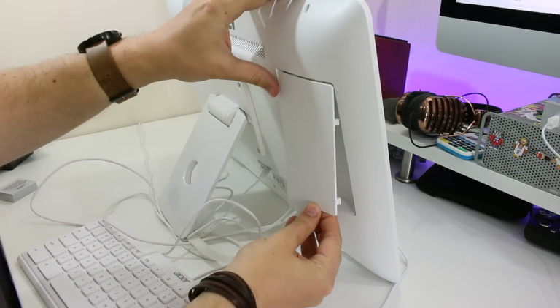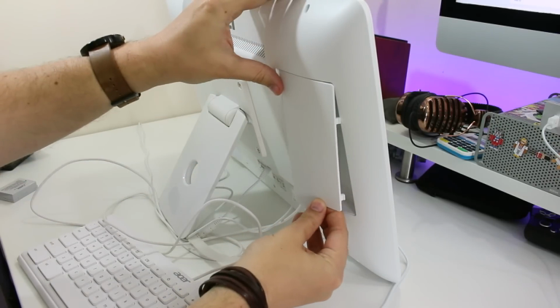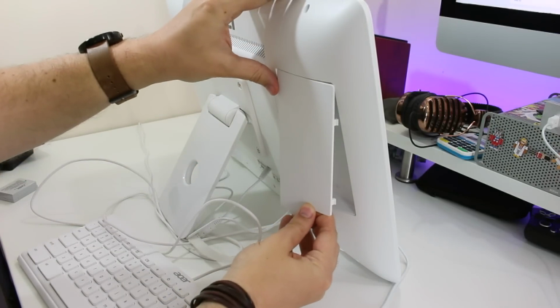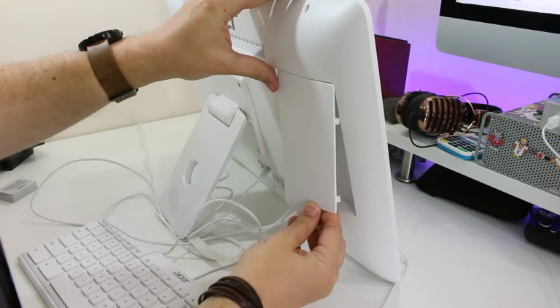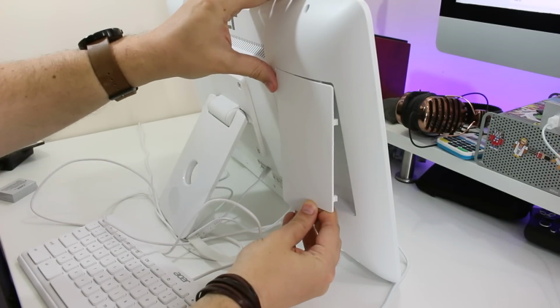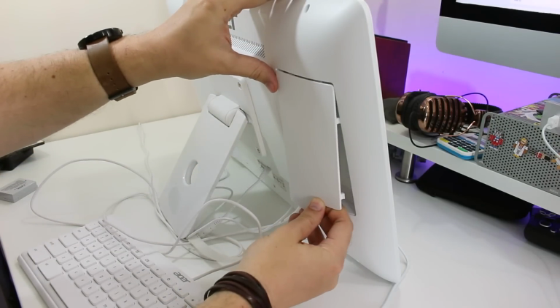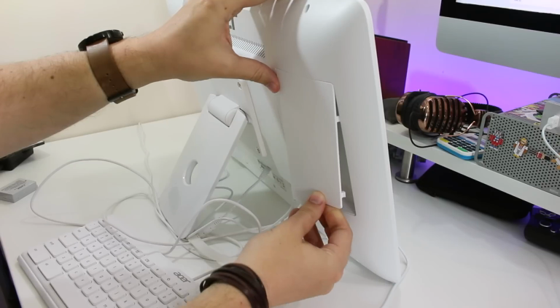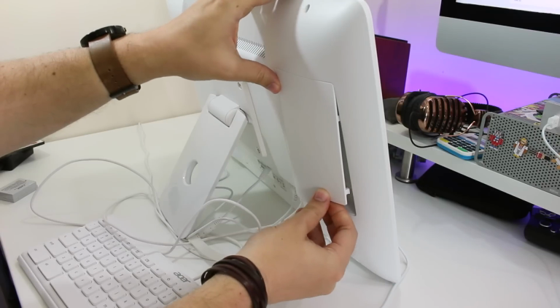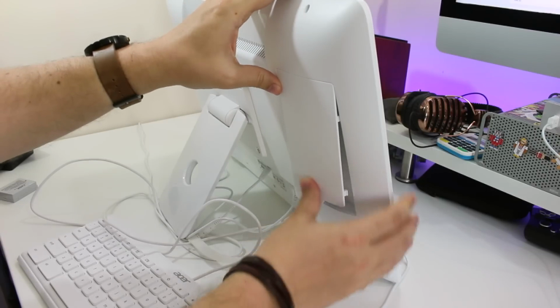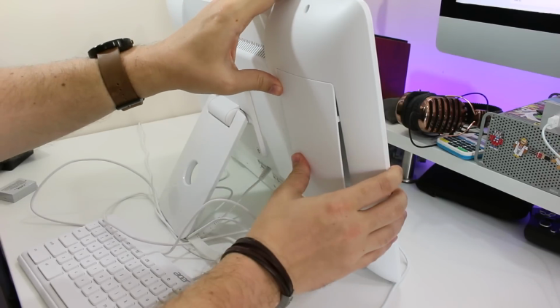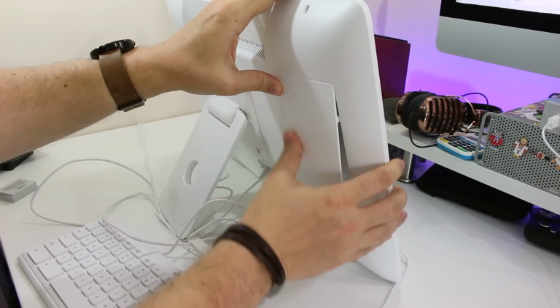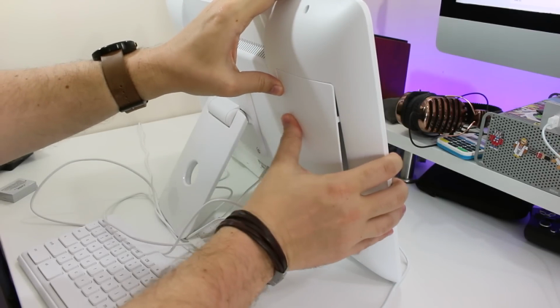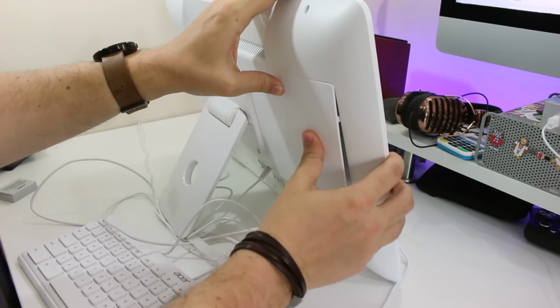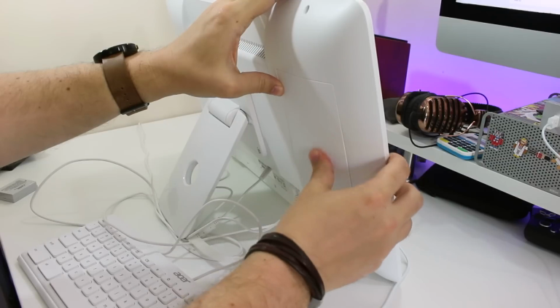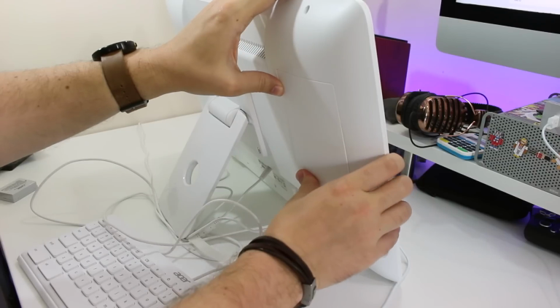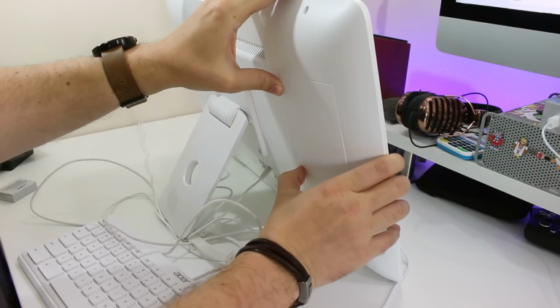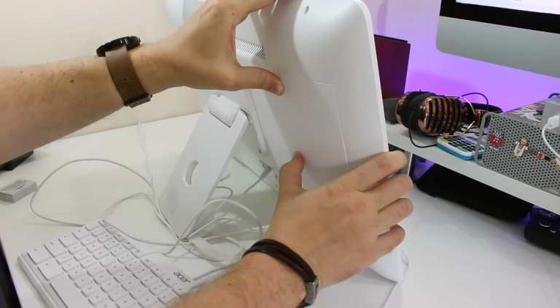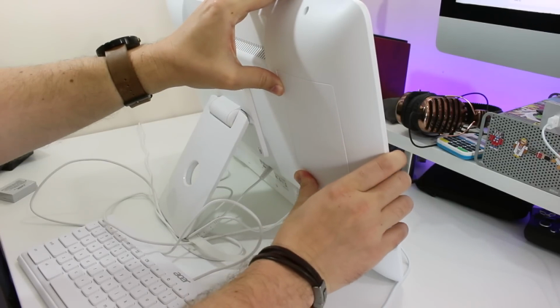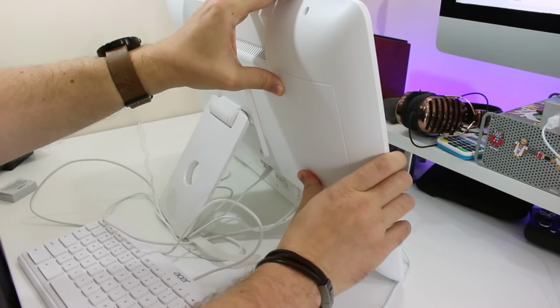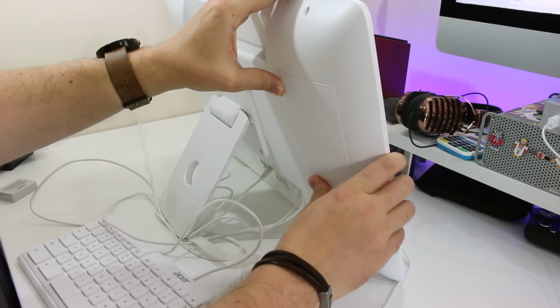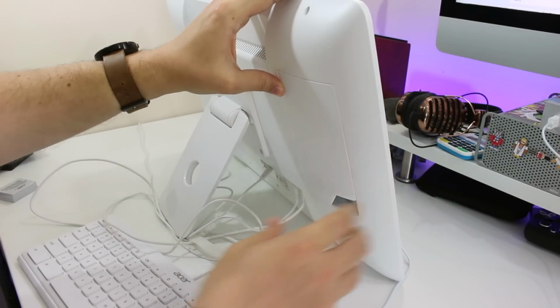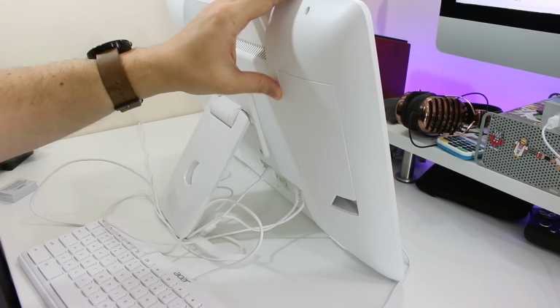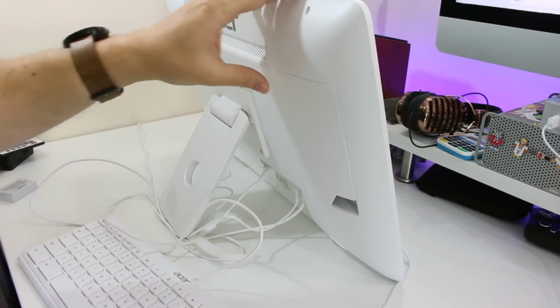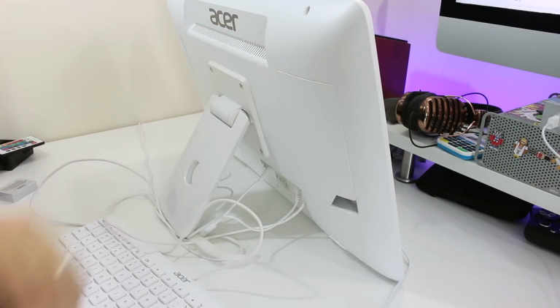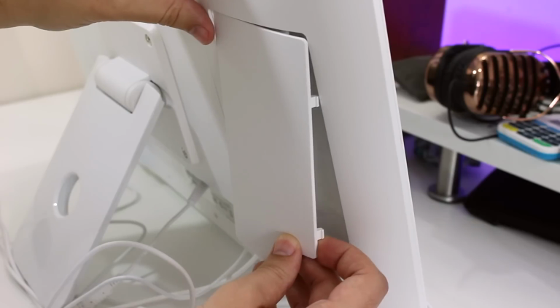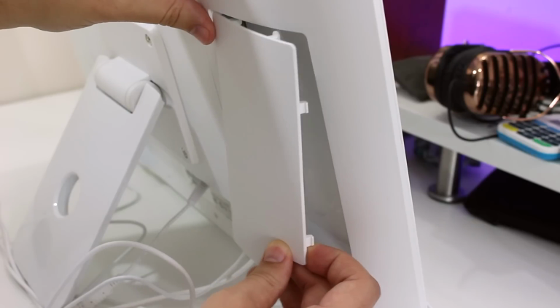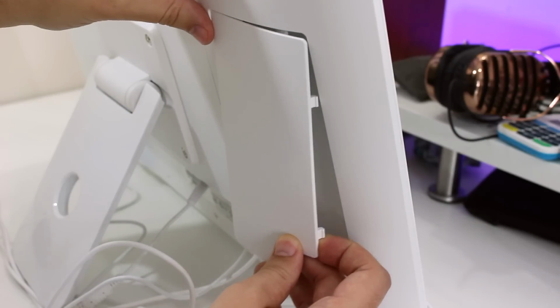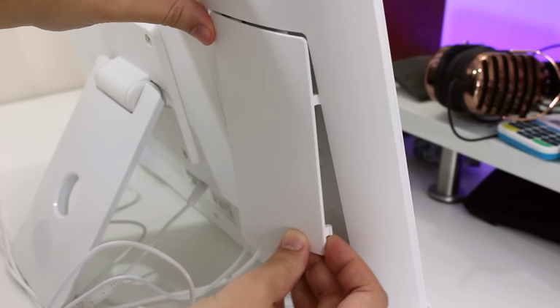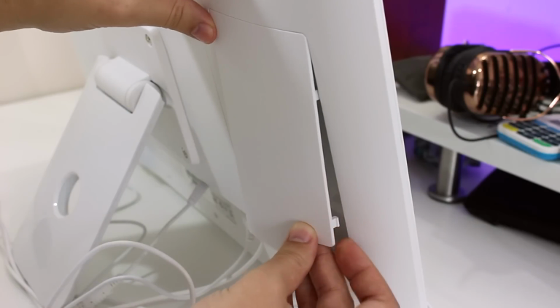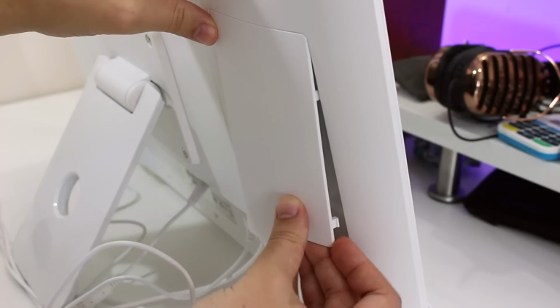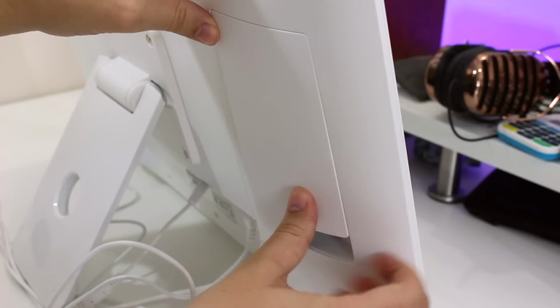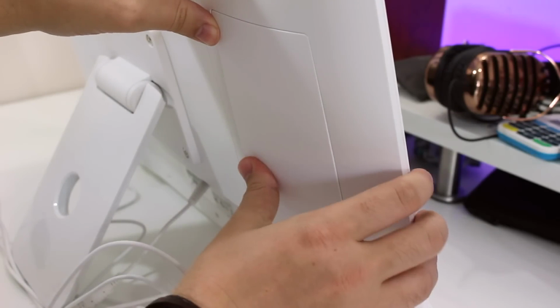While in place, it disguises the ports and looks just like the rounded back on the opposite side. But when detached, when you're not using these super useful ports, it sort of sits on your desk looking out of place, not really knowing what to do with itself.